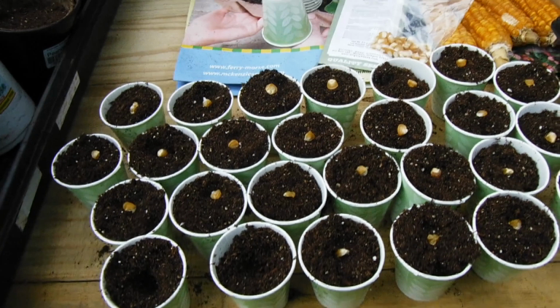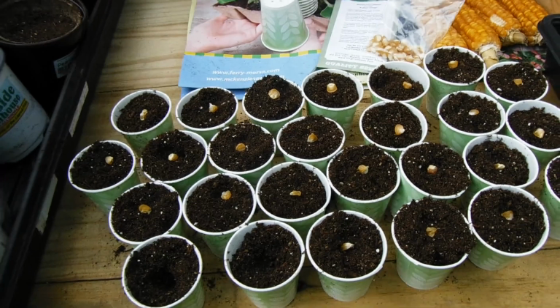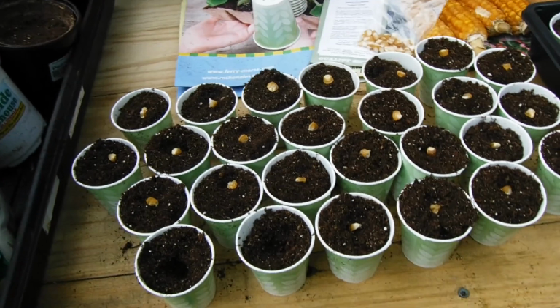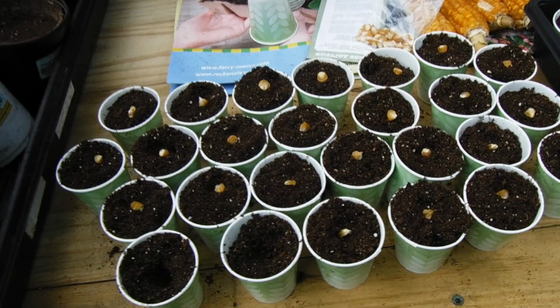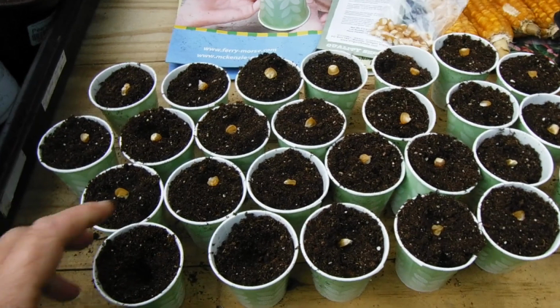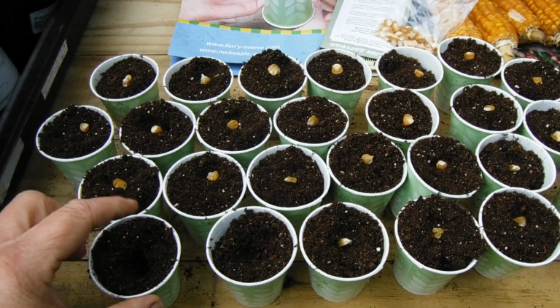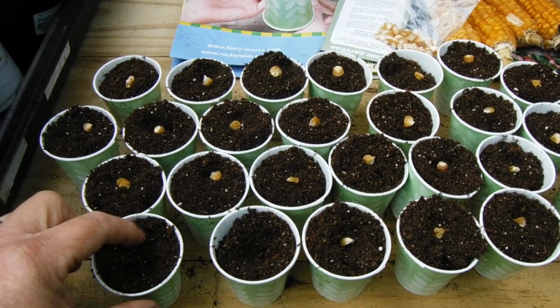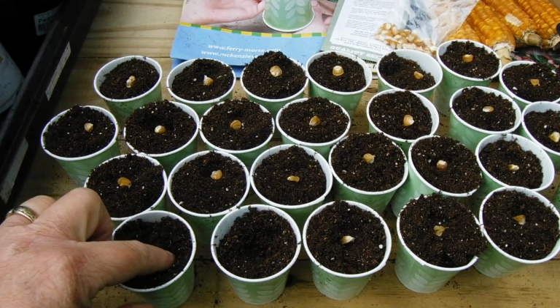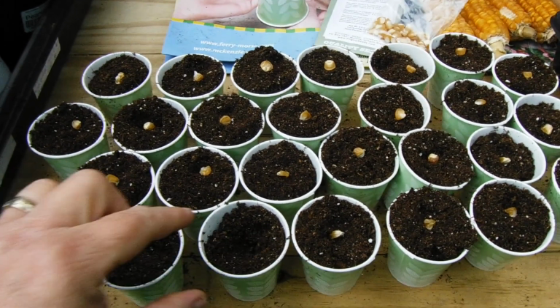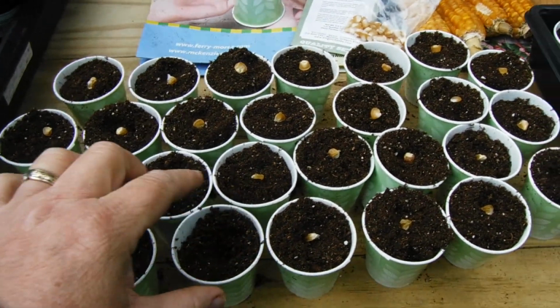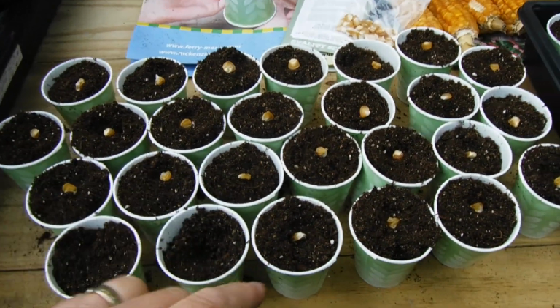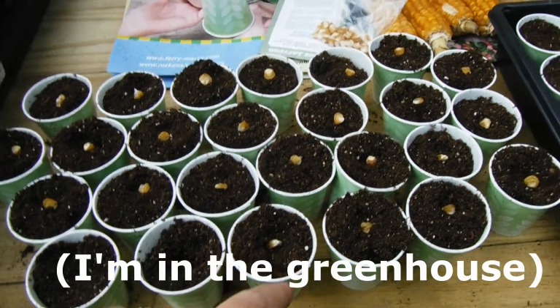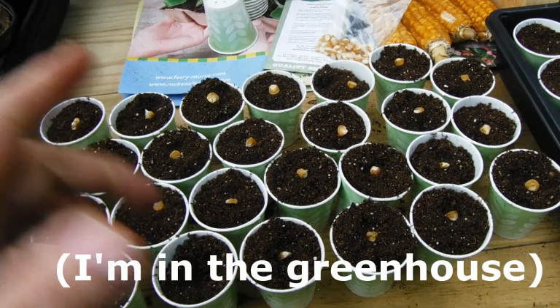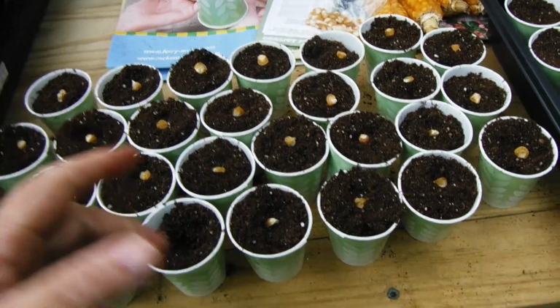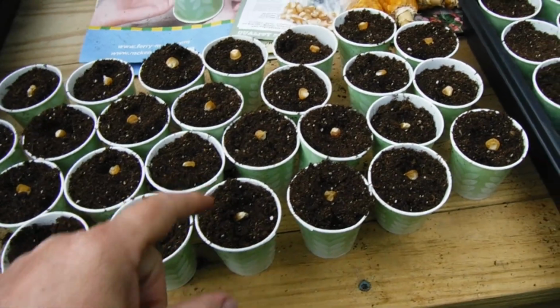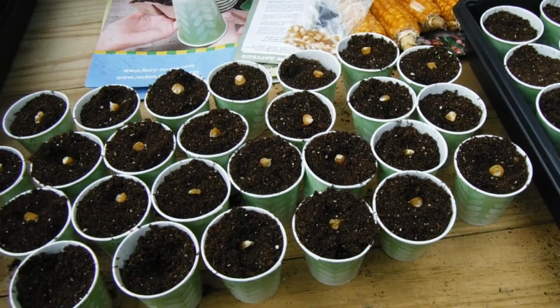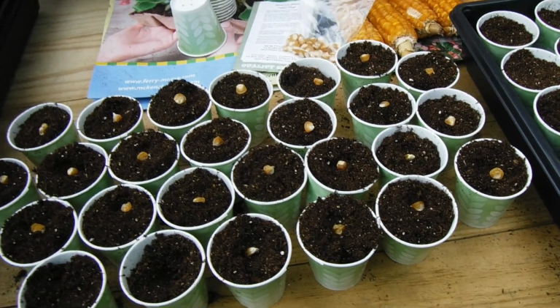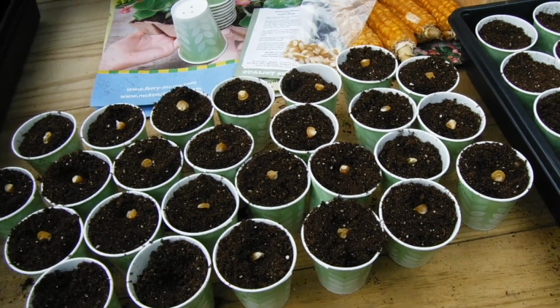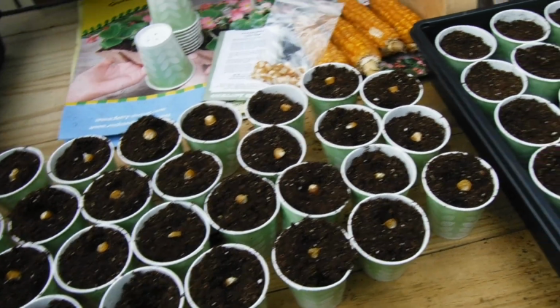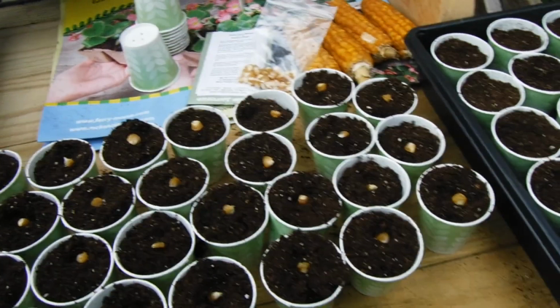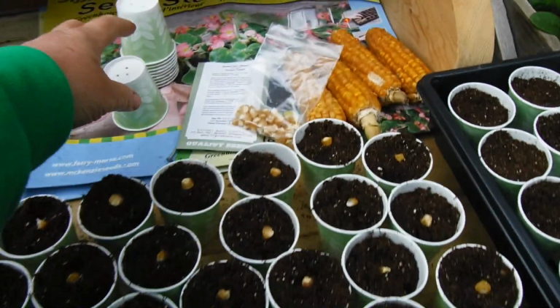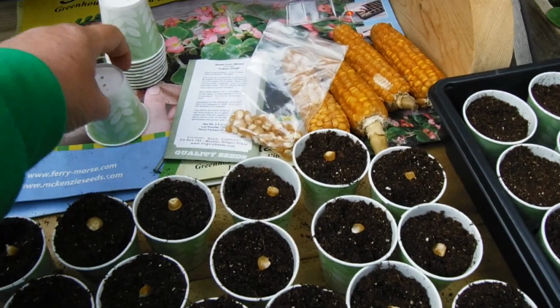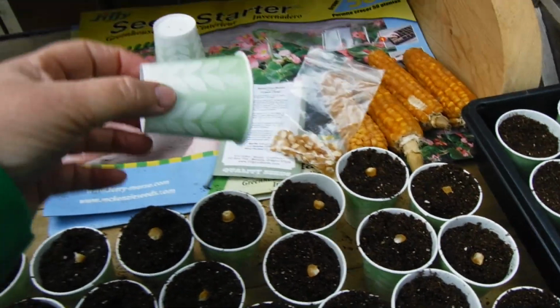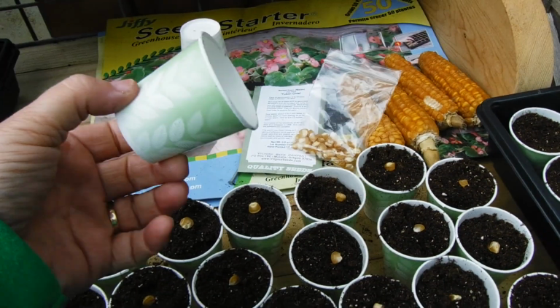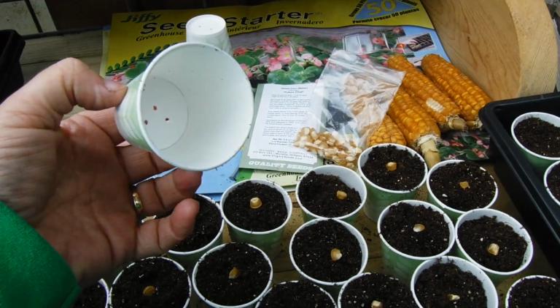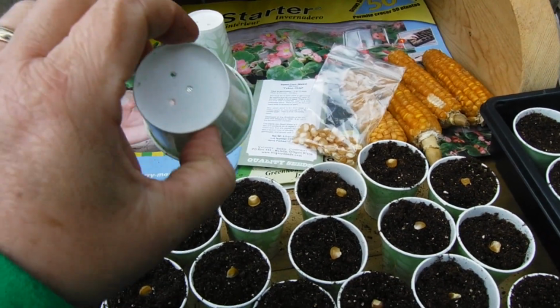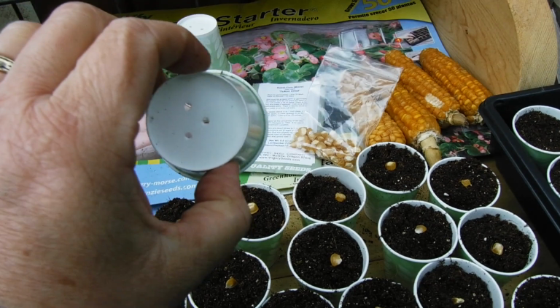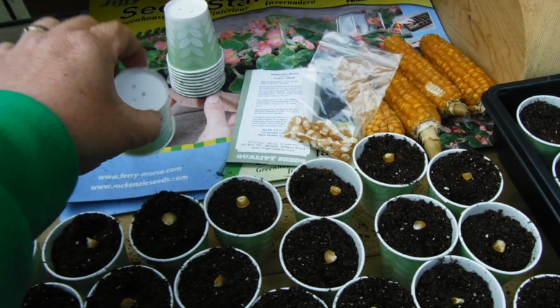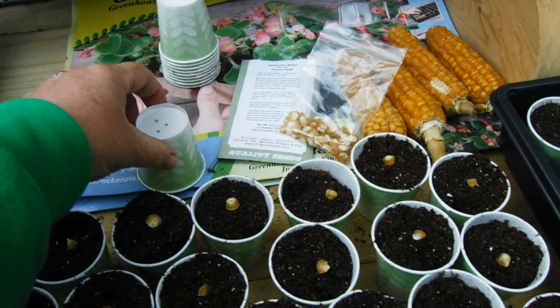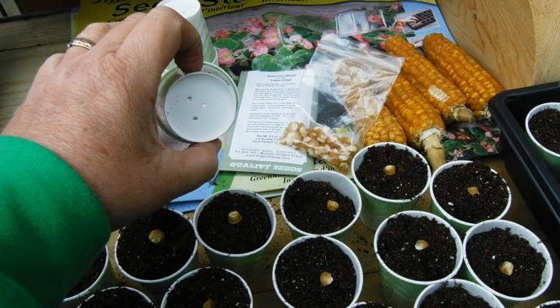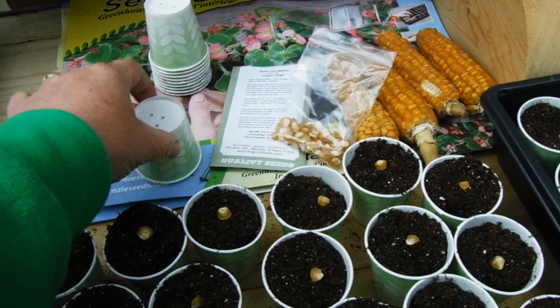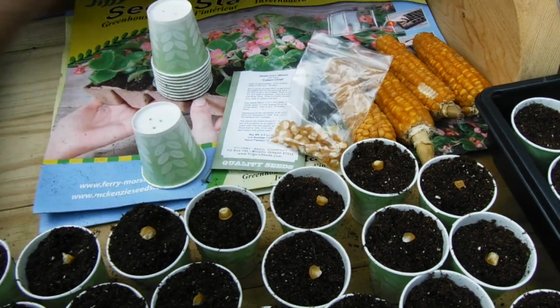Hi guys, Michigan Snow Pony Renee. I know, another video, and I'm out here planting my corn. I'm starting my corn in these little cups. I just poked some holes with a nail in the bottom and I'm off and running.